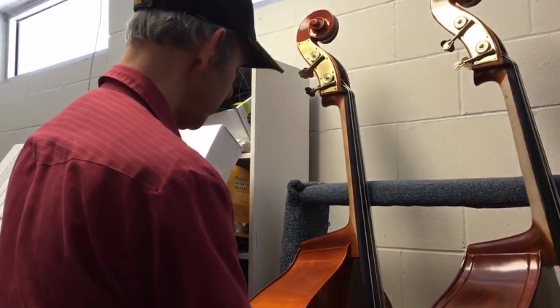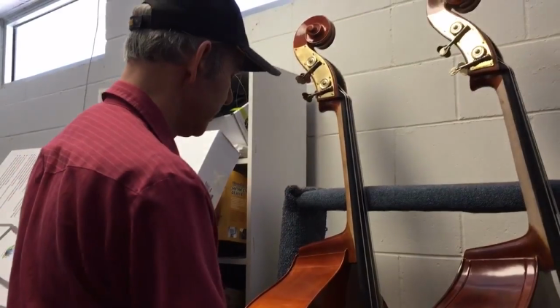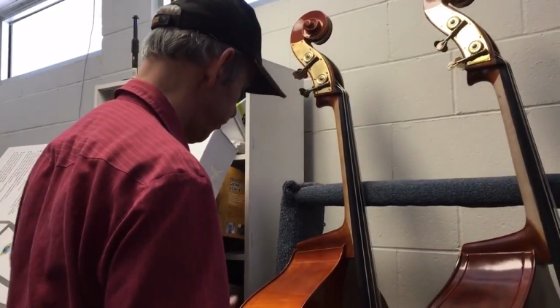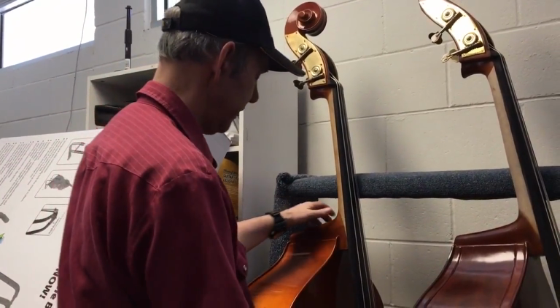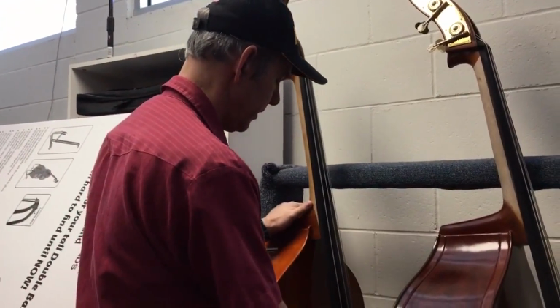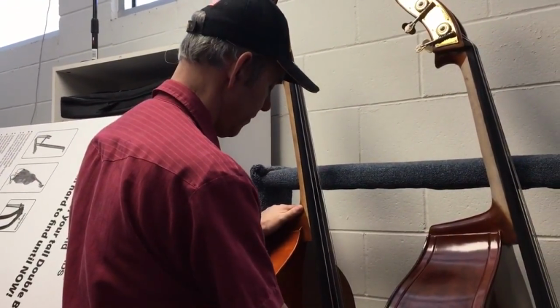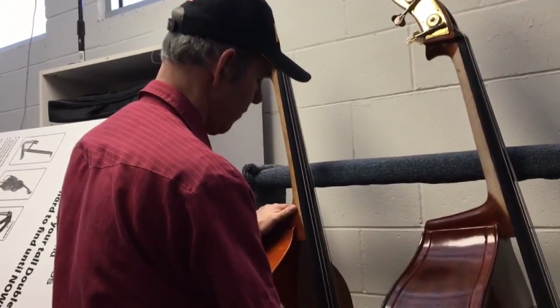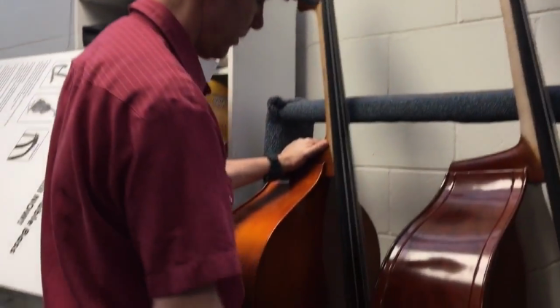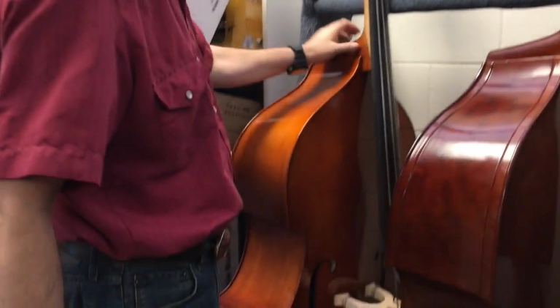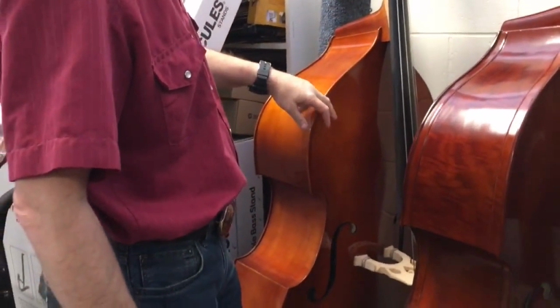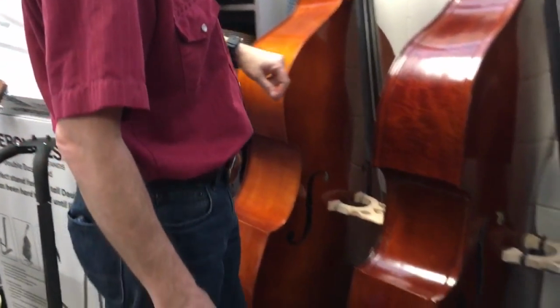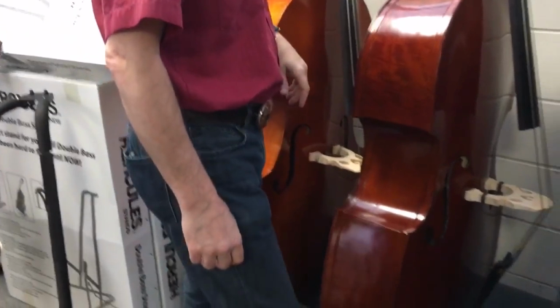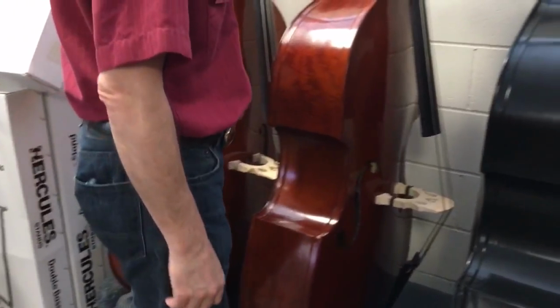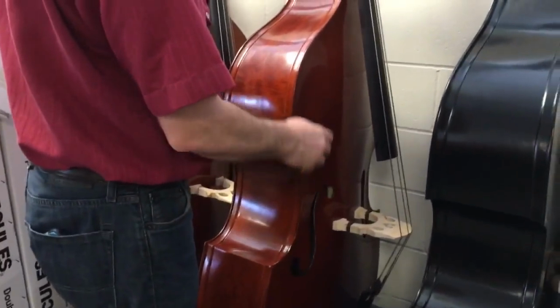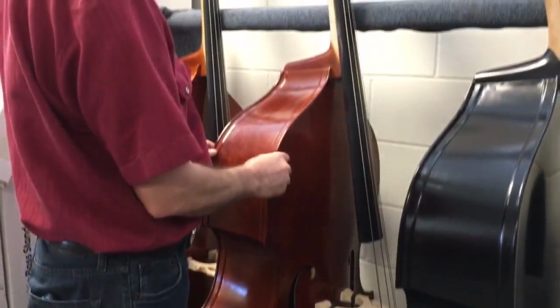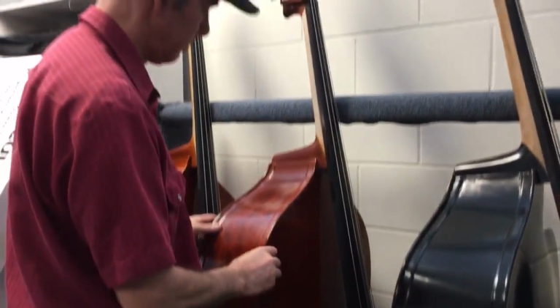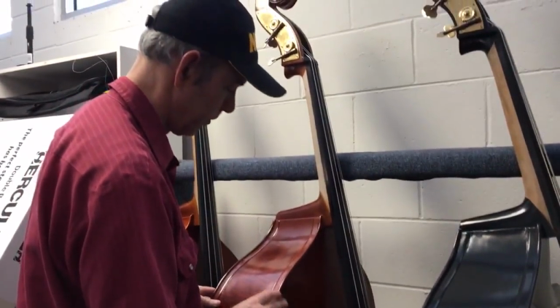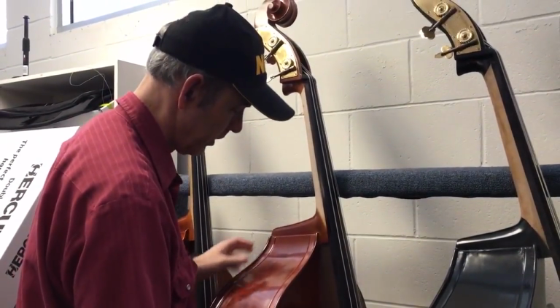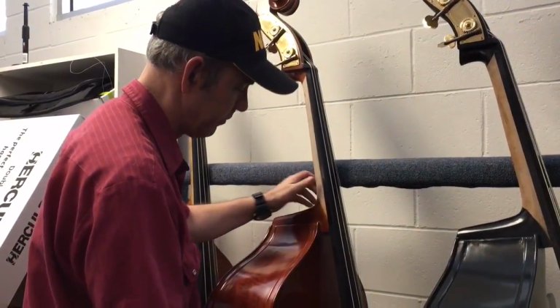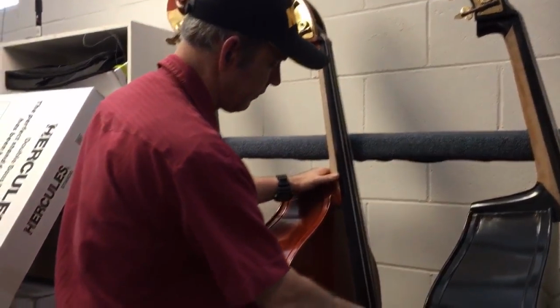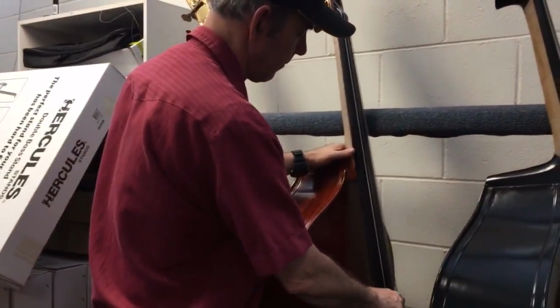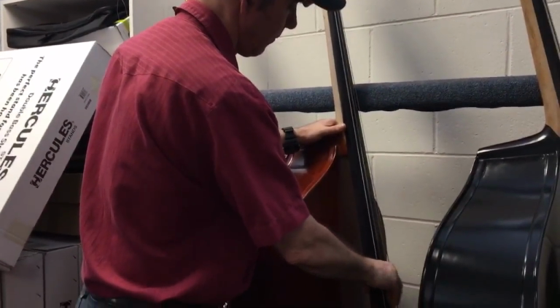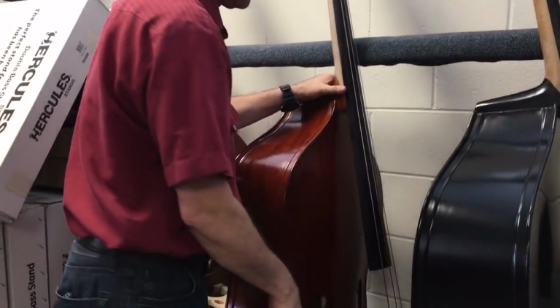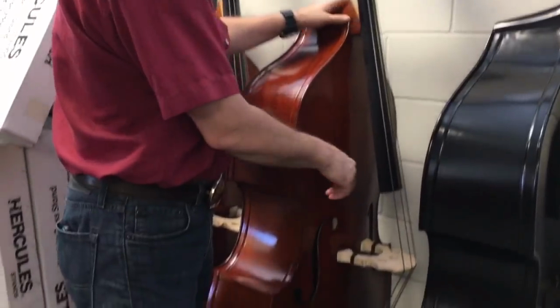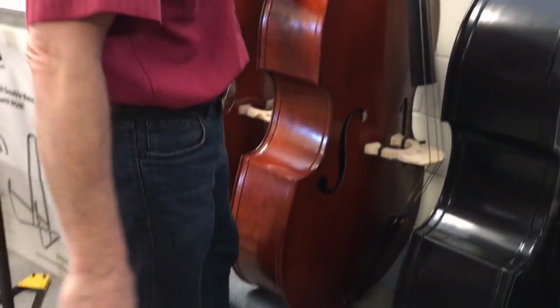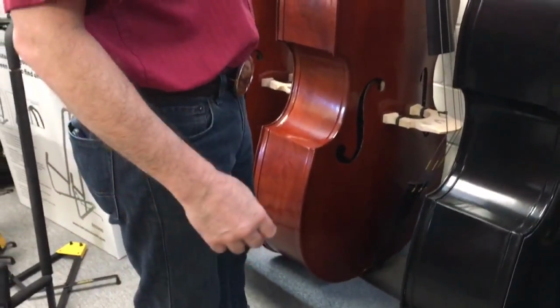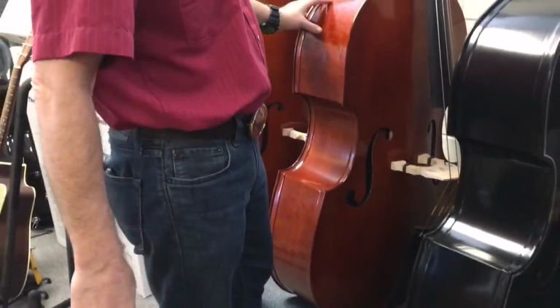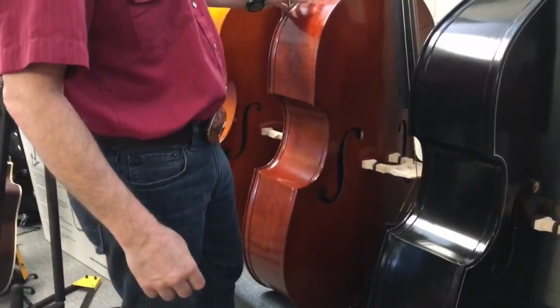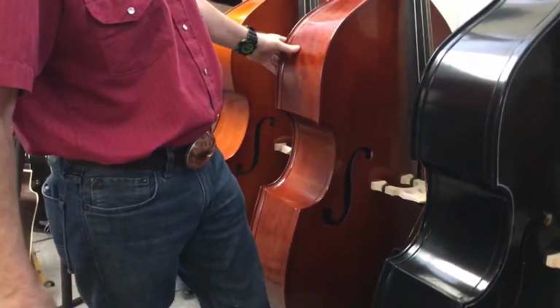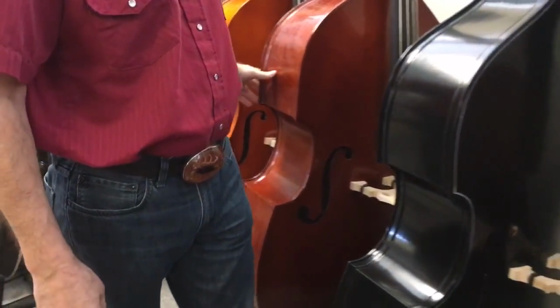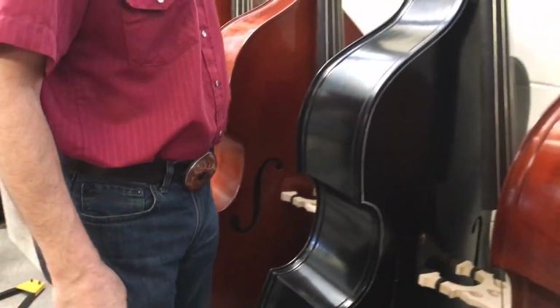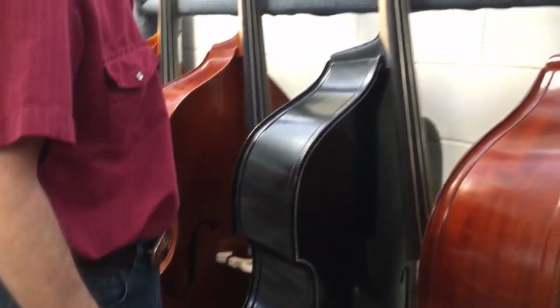This is an Eastman SD80. This is a Milano MB40F — F as in fretboard — all laminate, flame maple veneer sides.